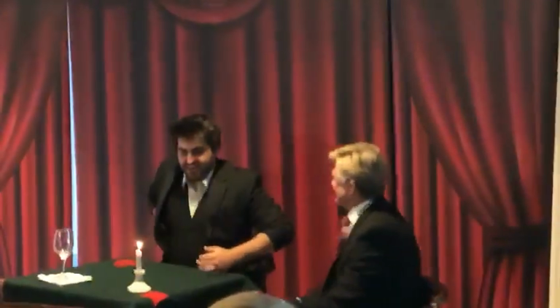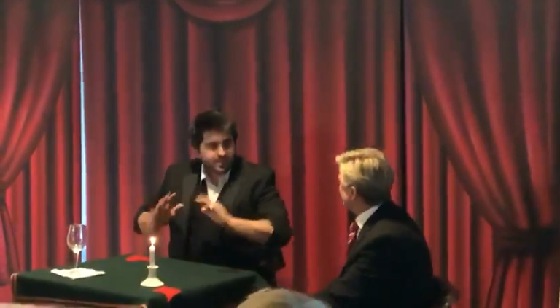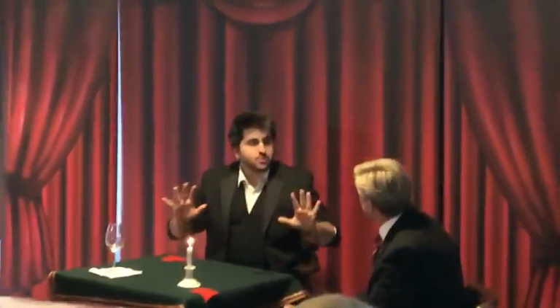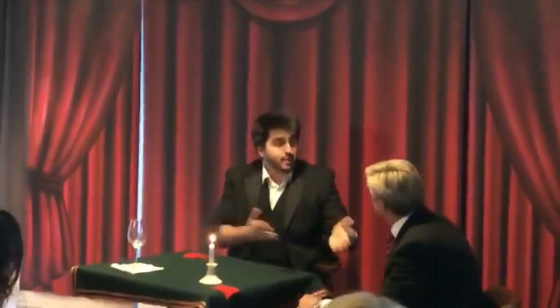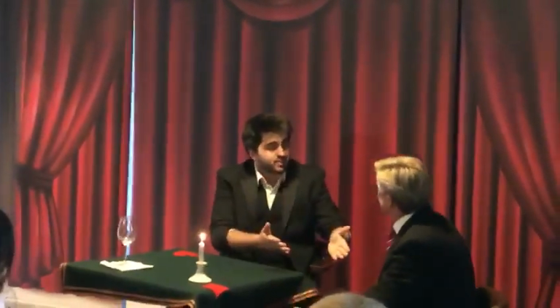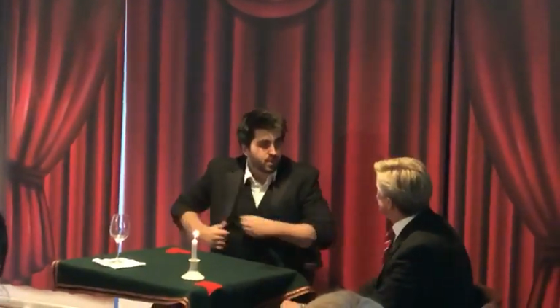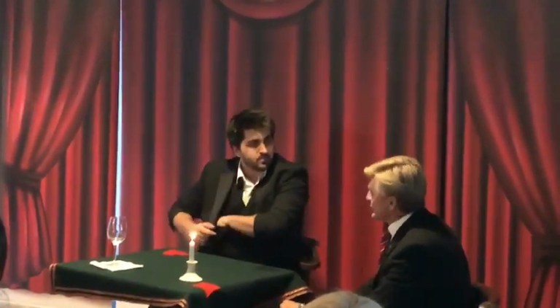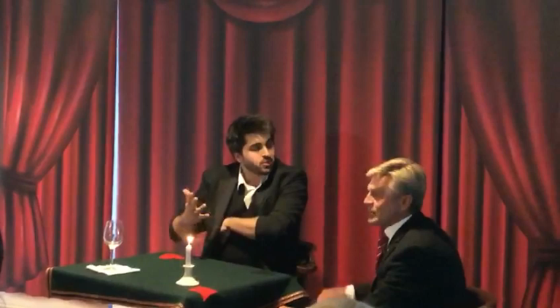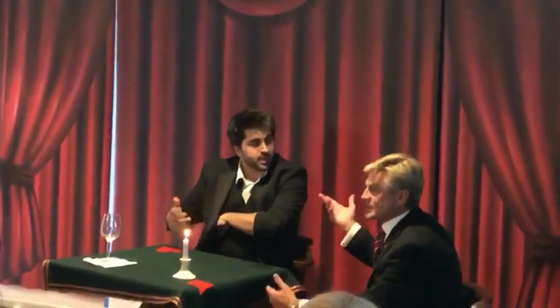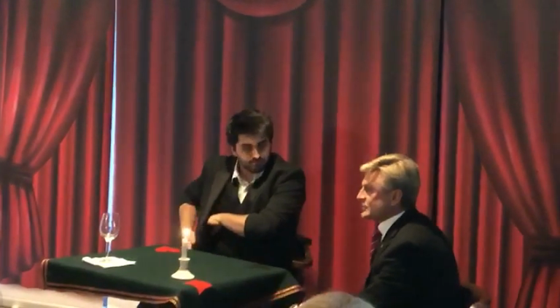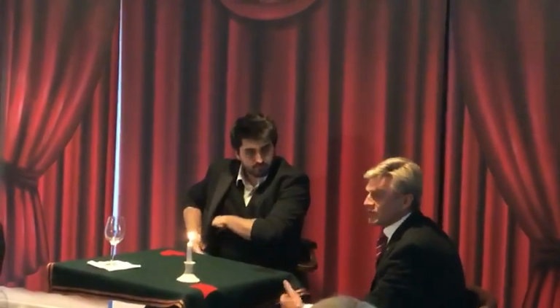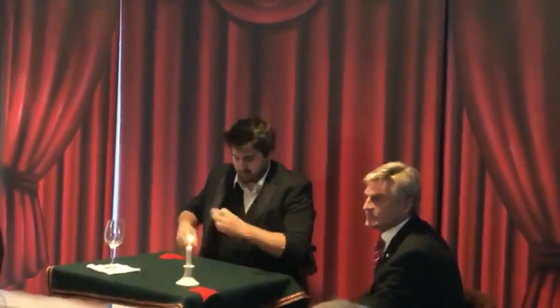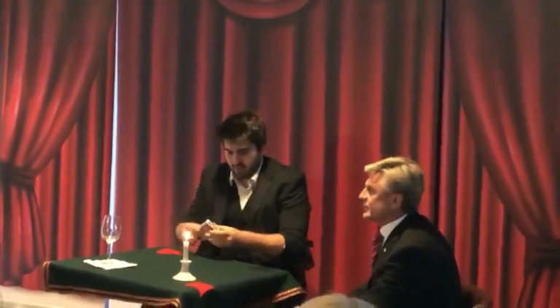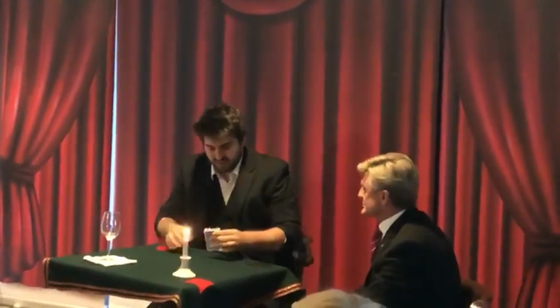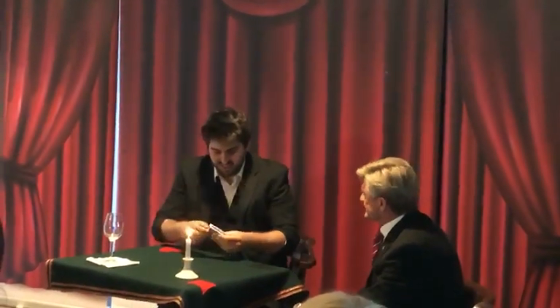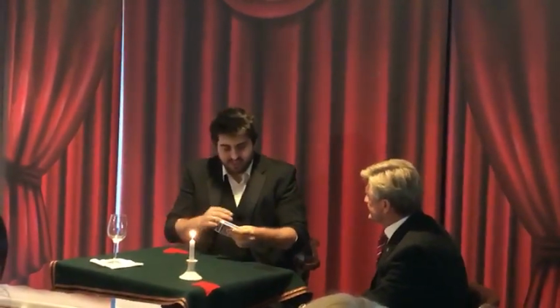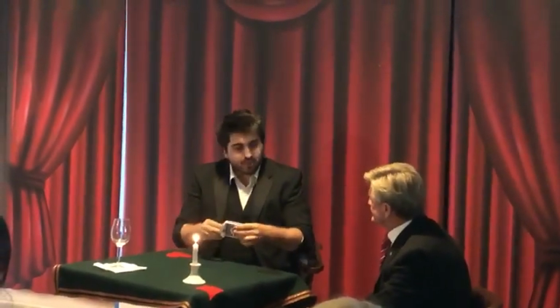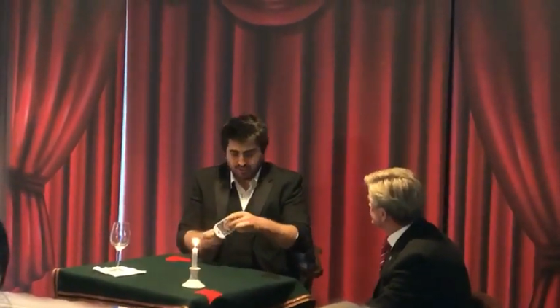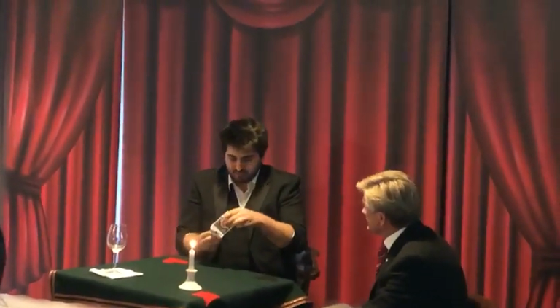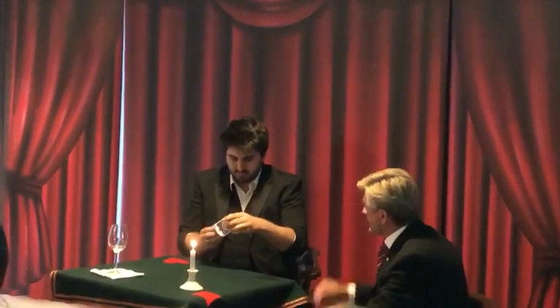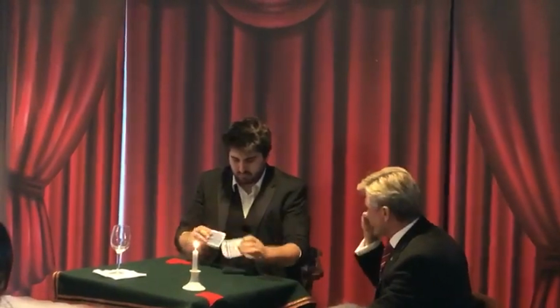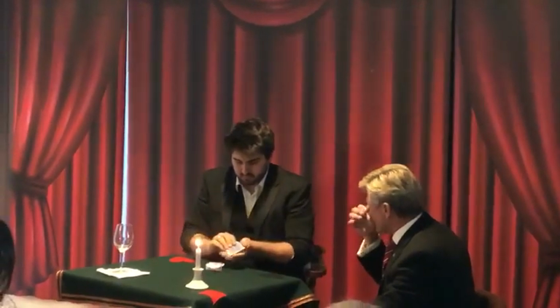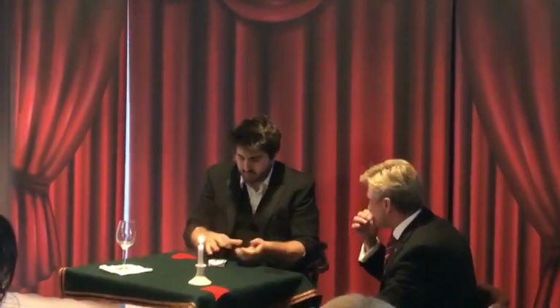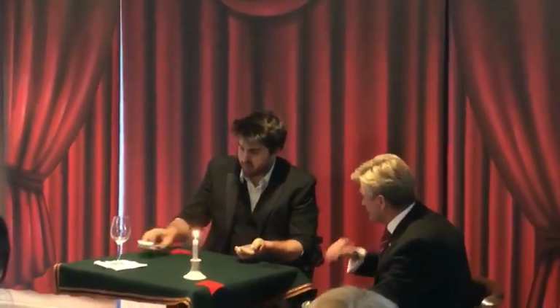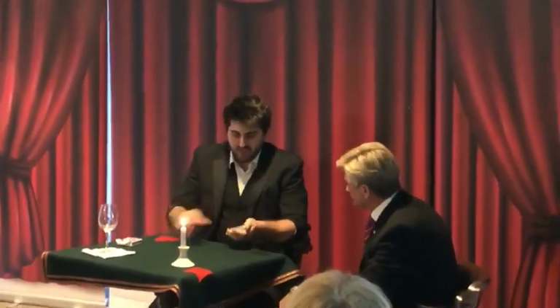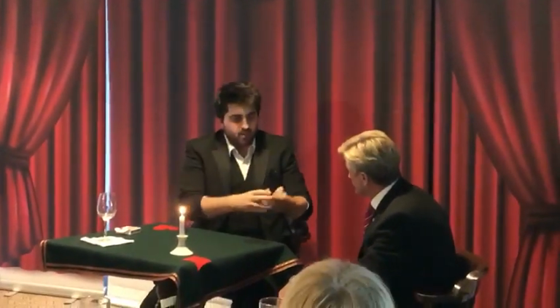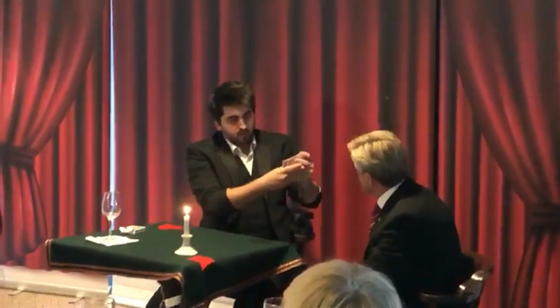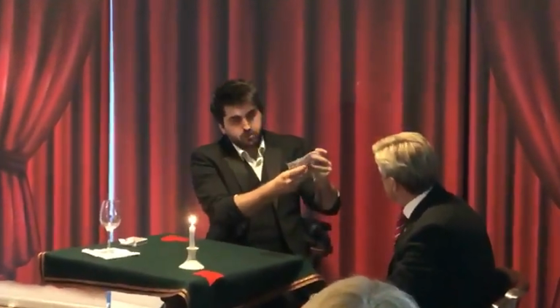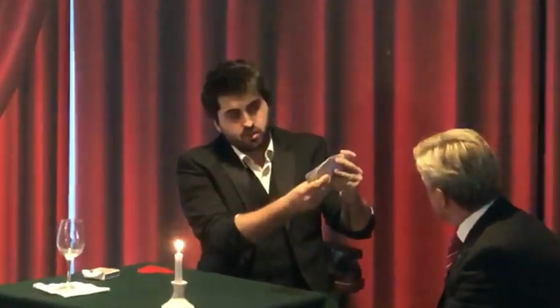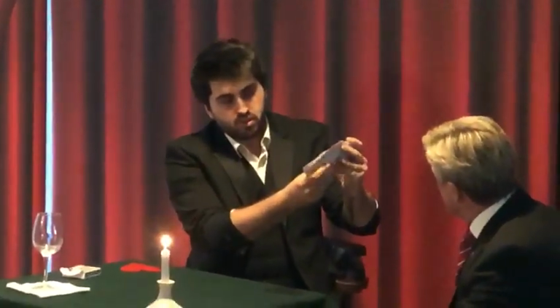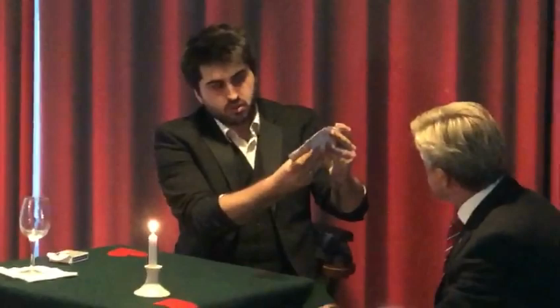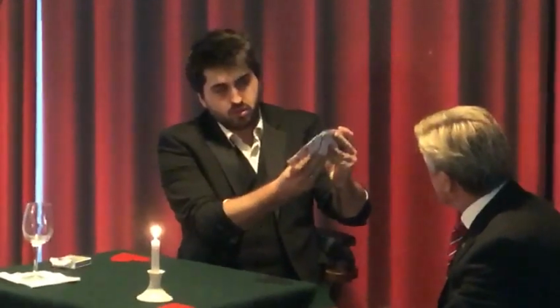And just to be clear, we haven't set this up in any way. So you don't know what's going to happen. So you have a deck of playing cards. And can you confirm that they're all different? They certainly are.